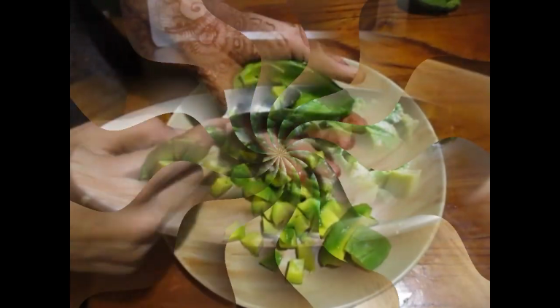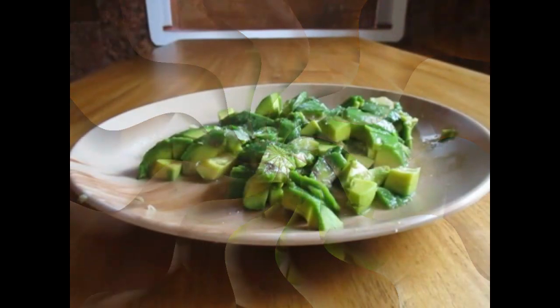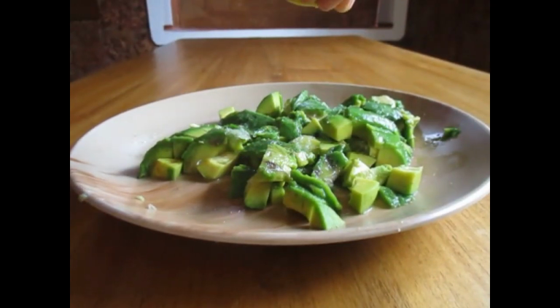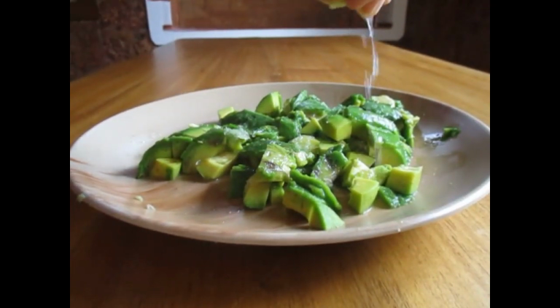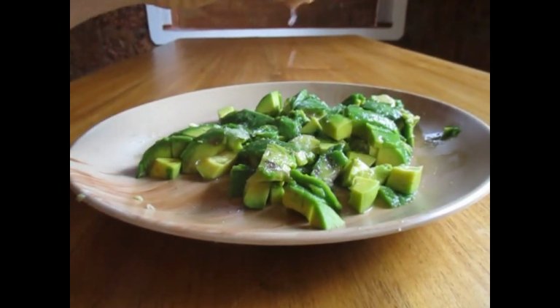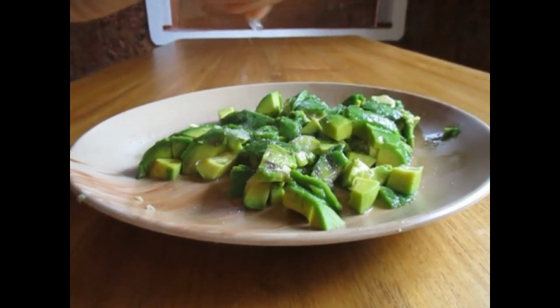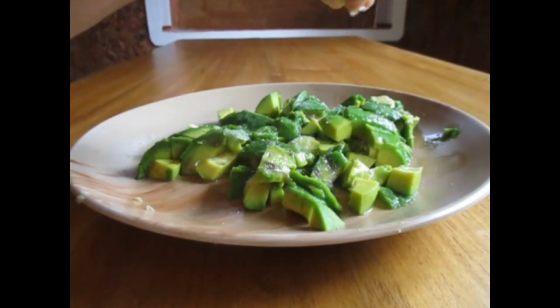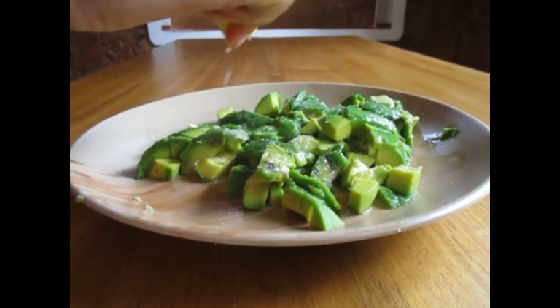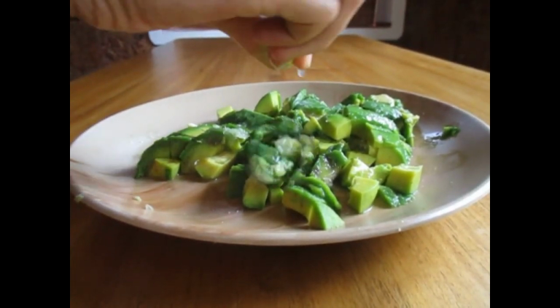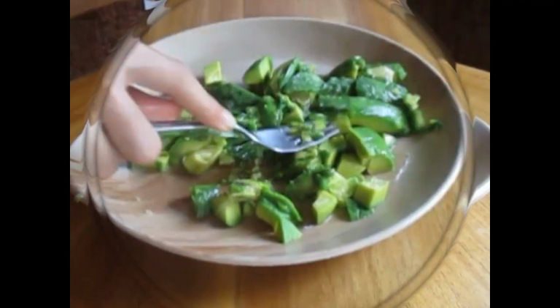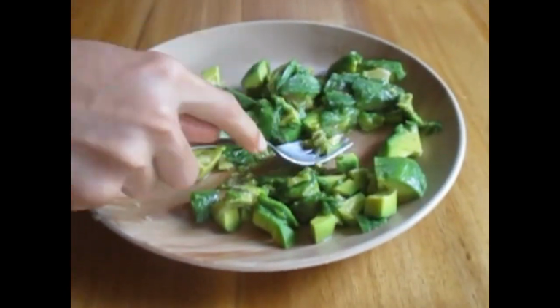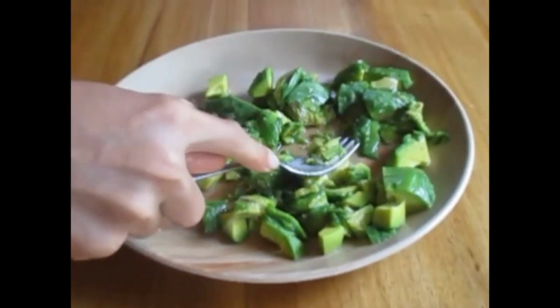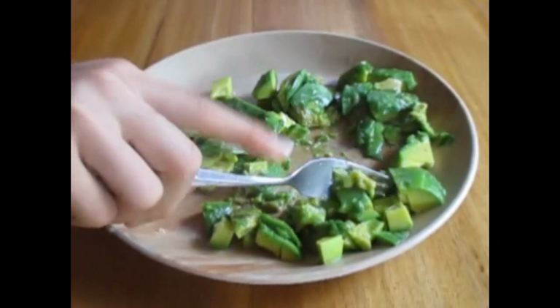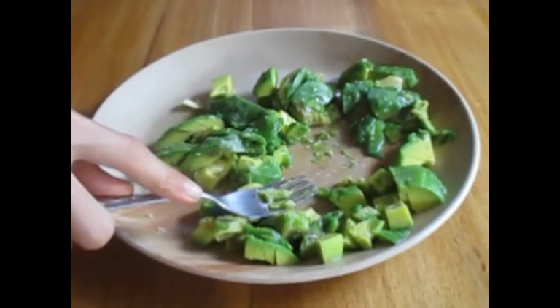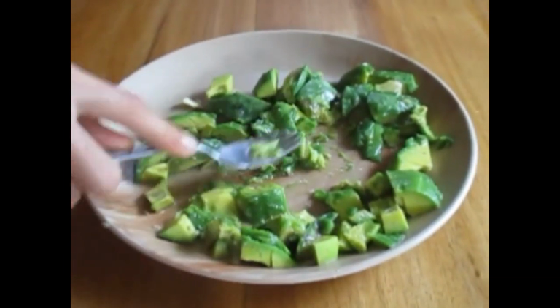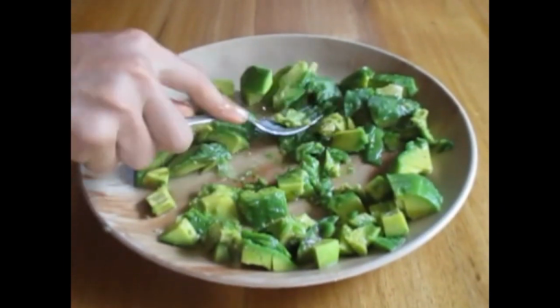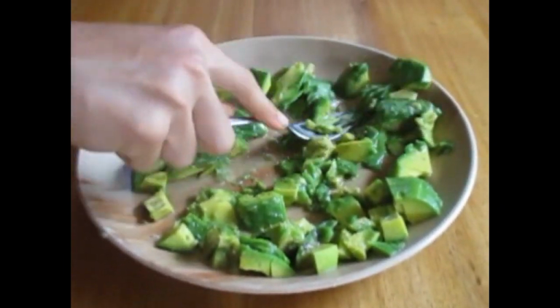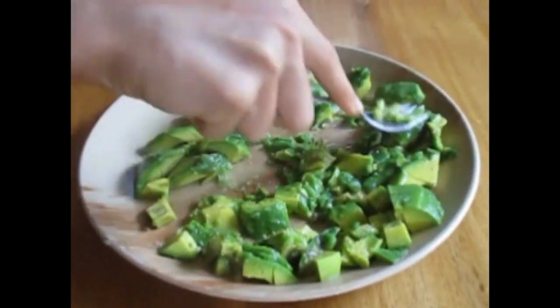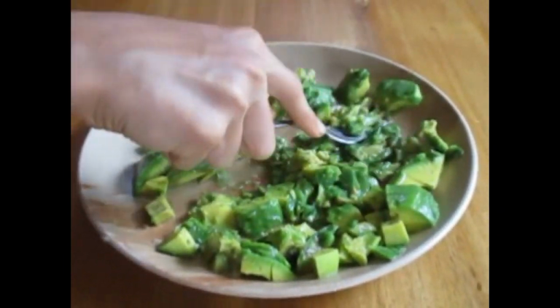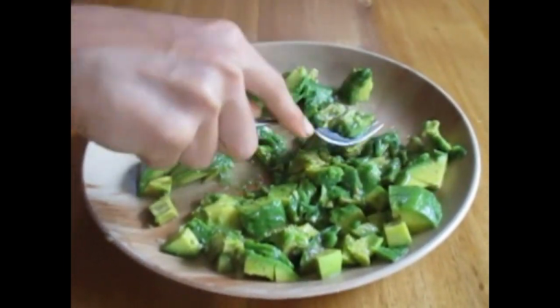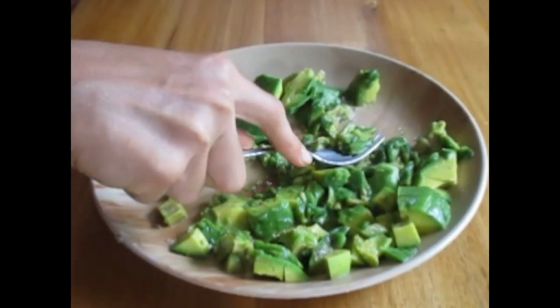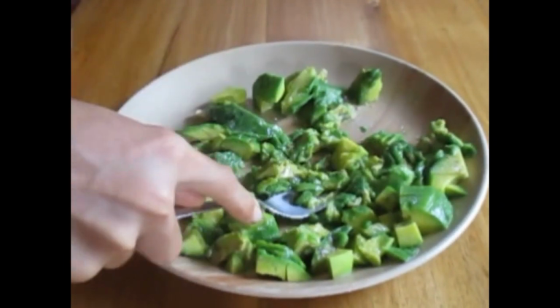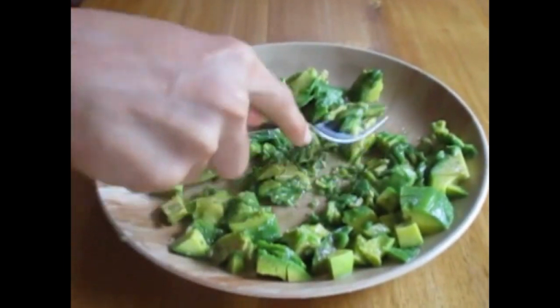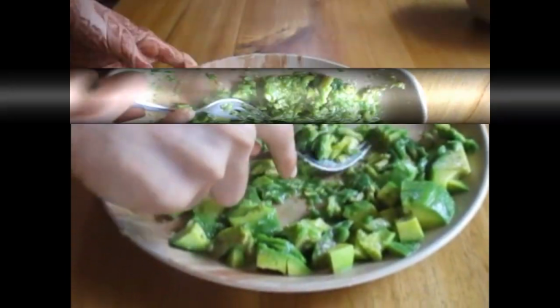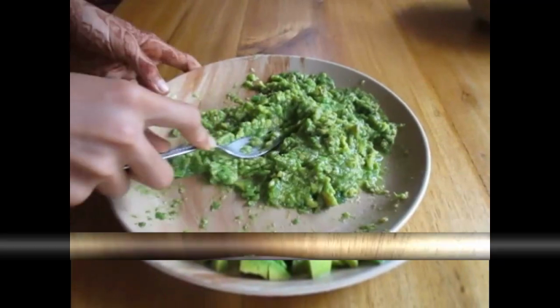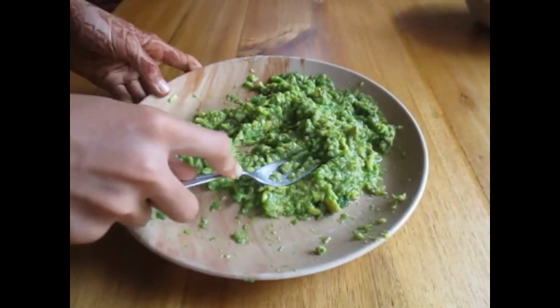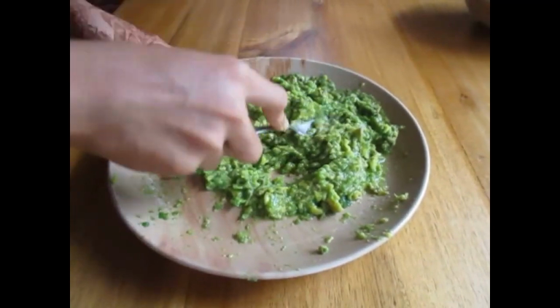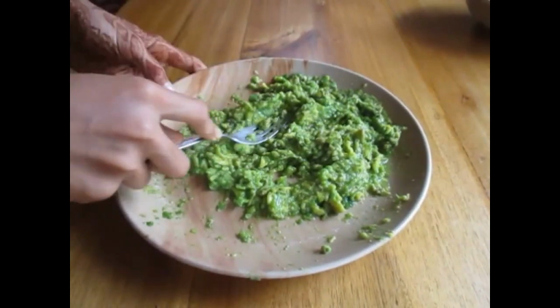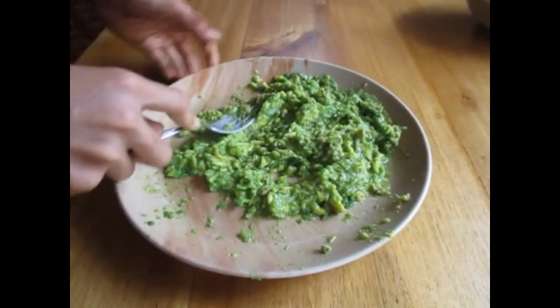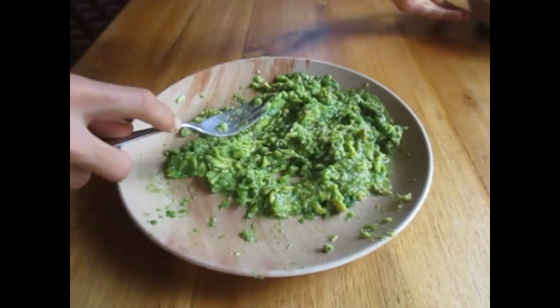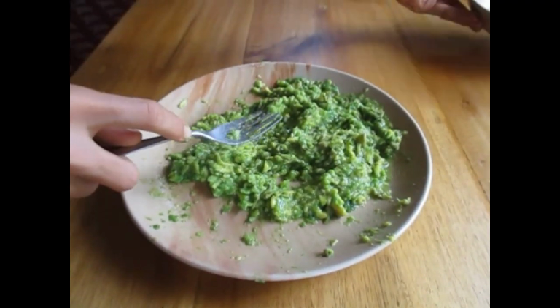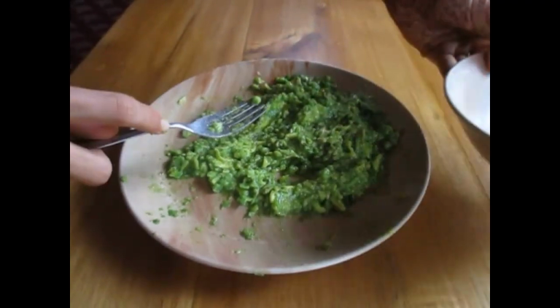Next I'm gonna put lemon so that the avocado doesn't get brown. Now just mash it up so that it's a nice paste. Once you've mashed it all up, you can put it in a bowl.